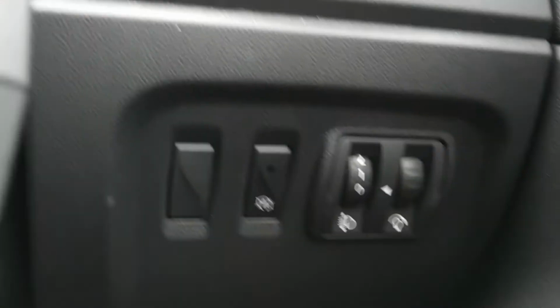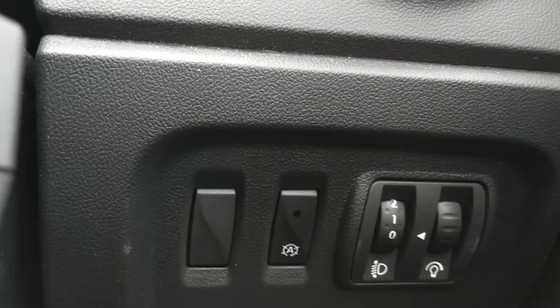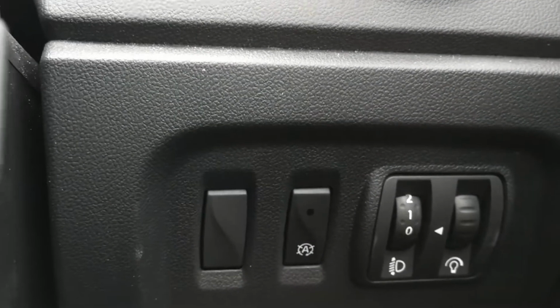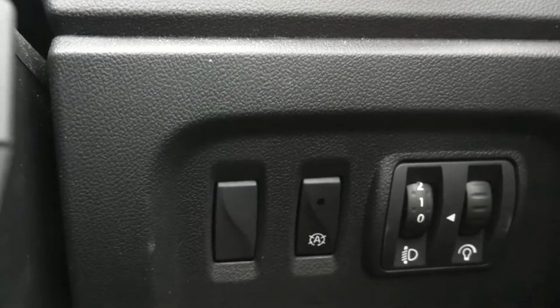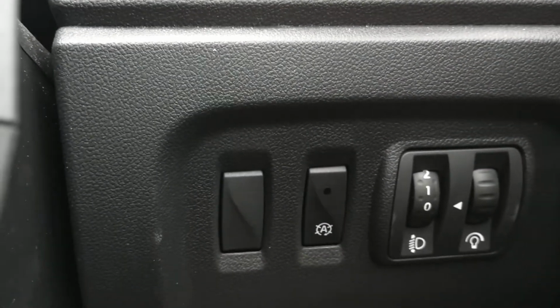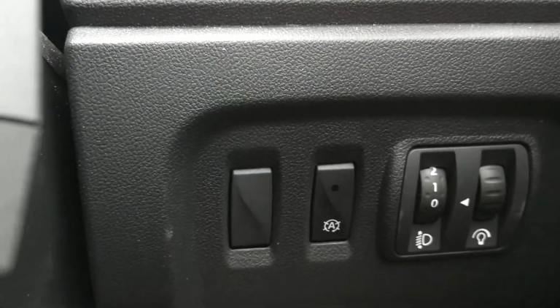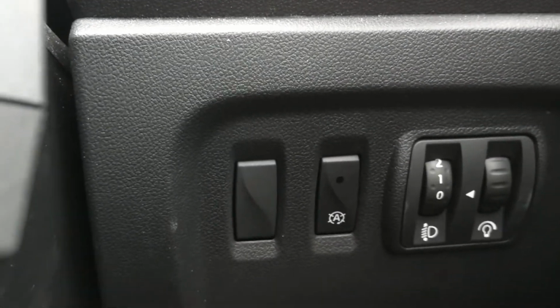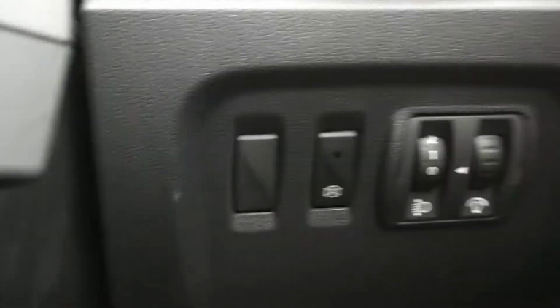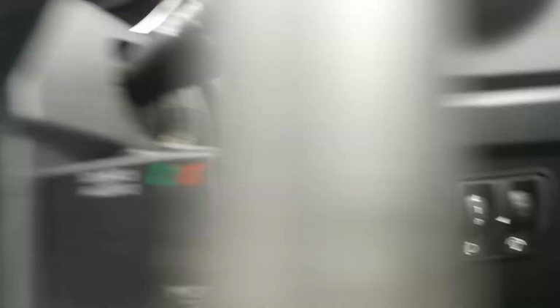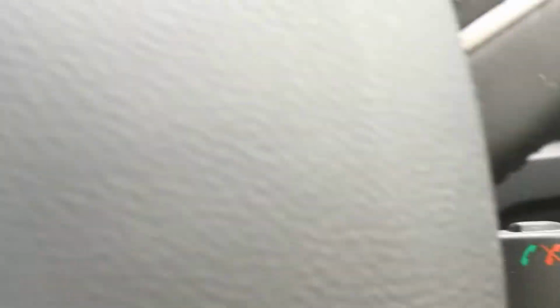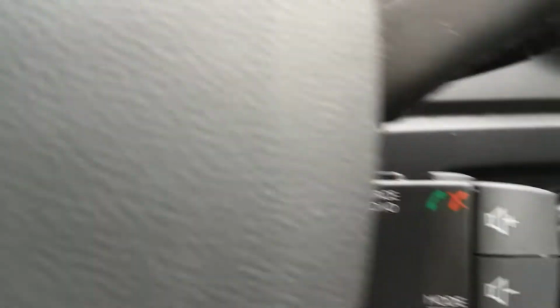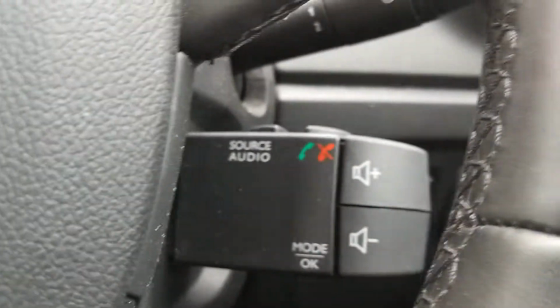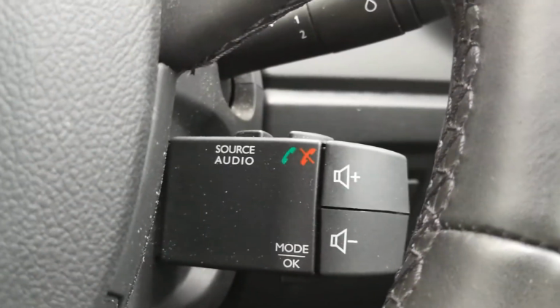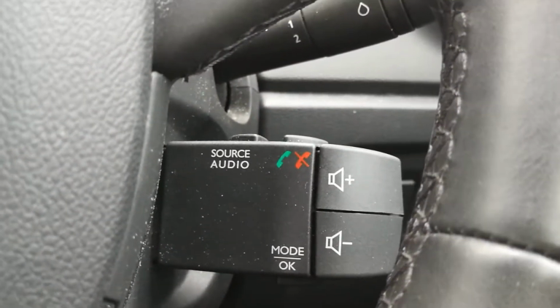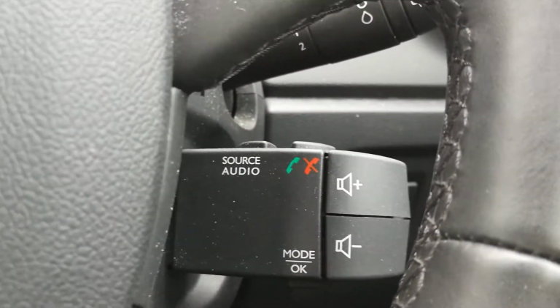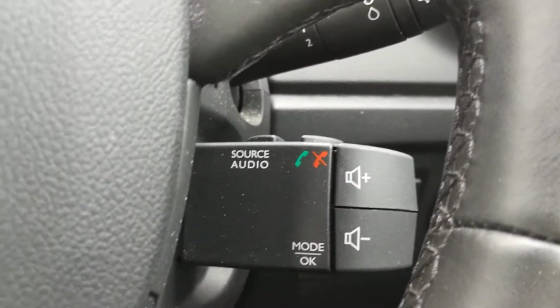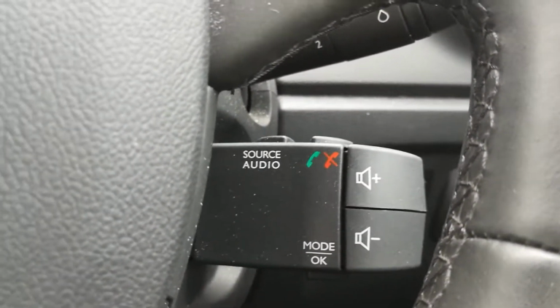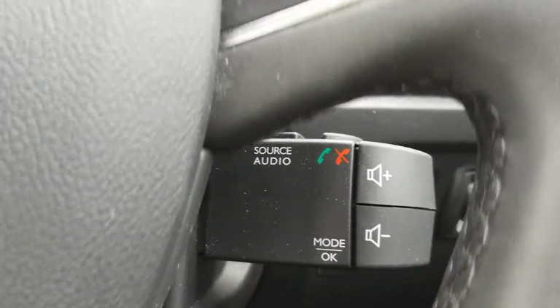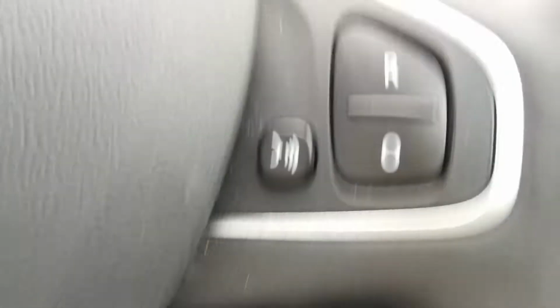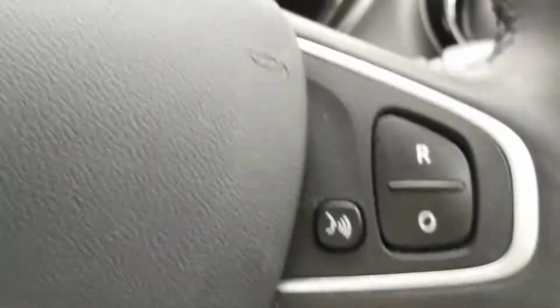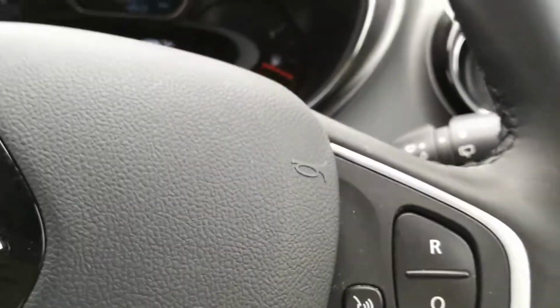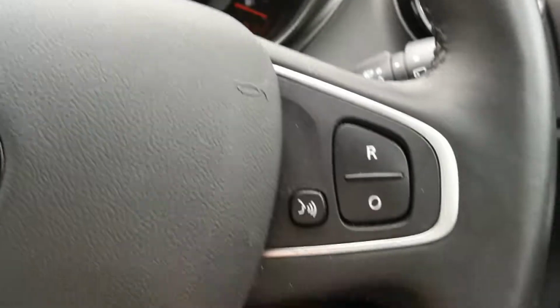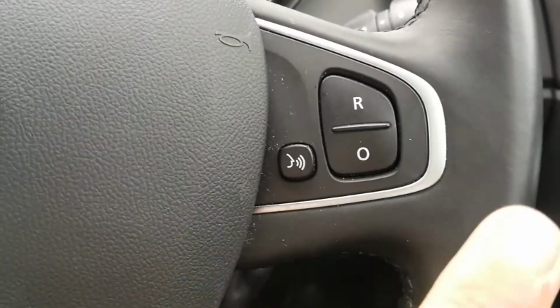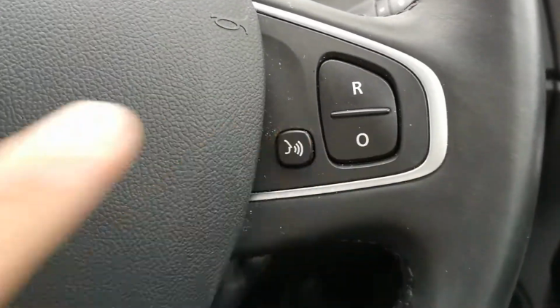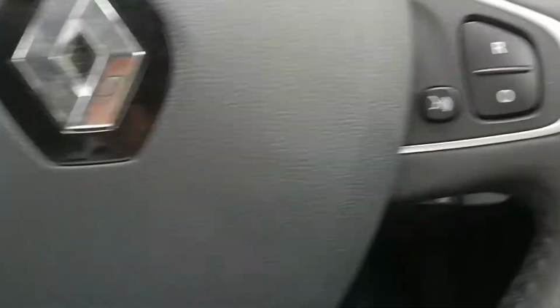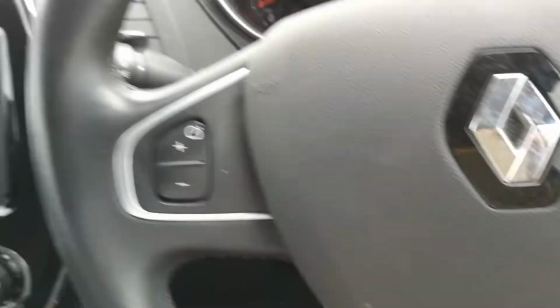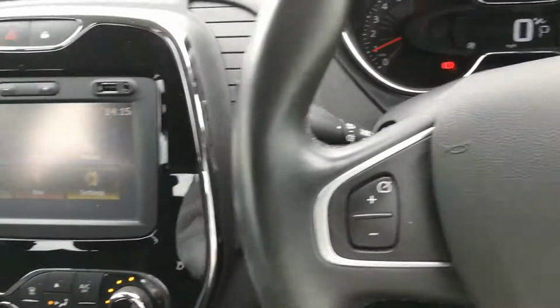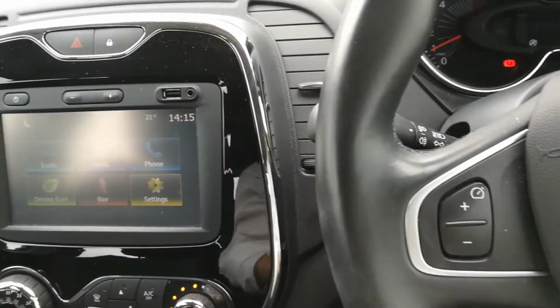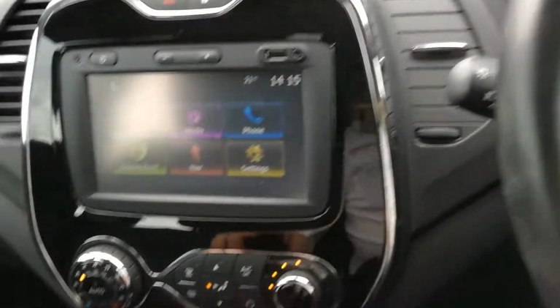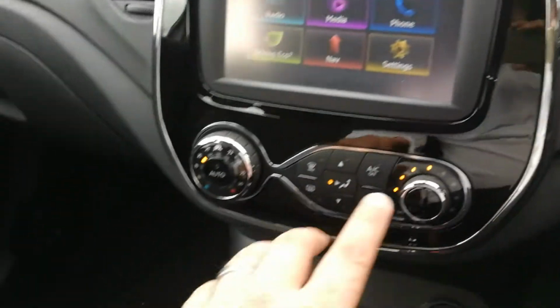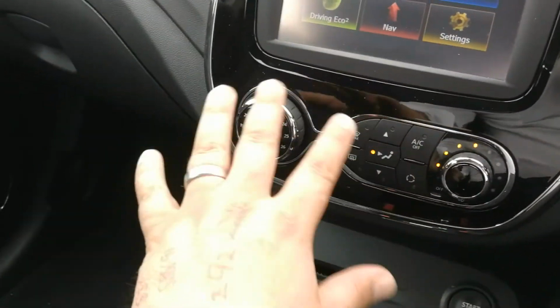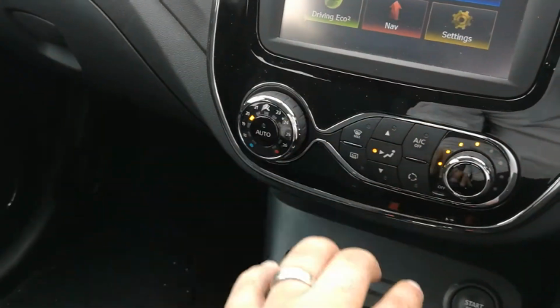This is an auto stop-start car as well. We have audio on the paddle shift just behind the steering wheel. We have our voice activation and speed limiter. We have our air con.